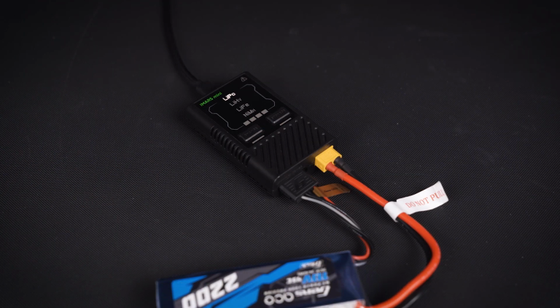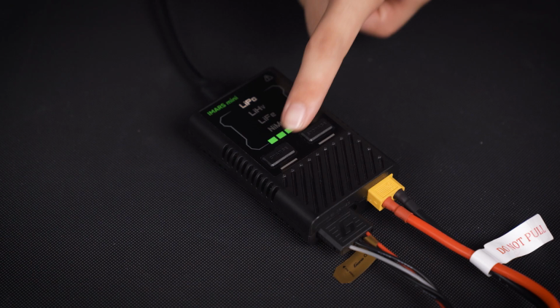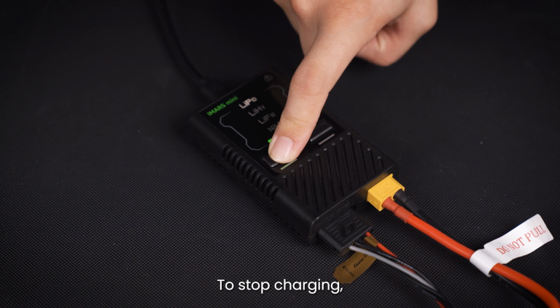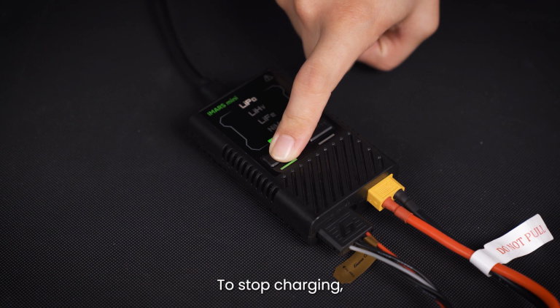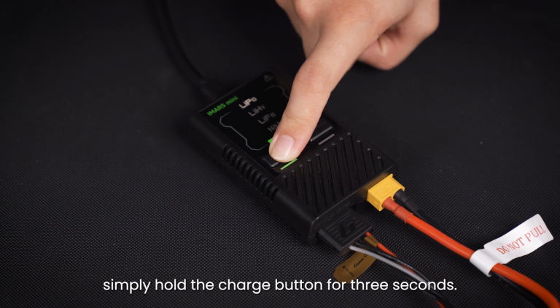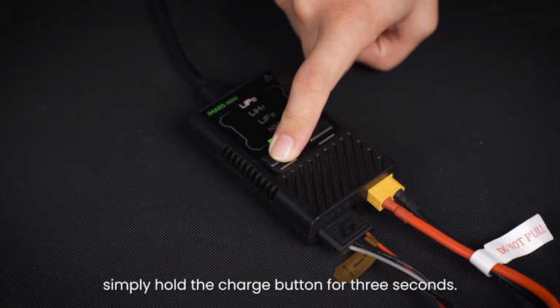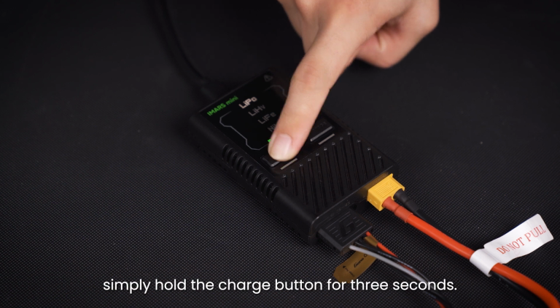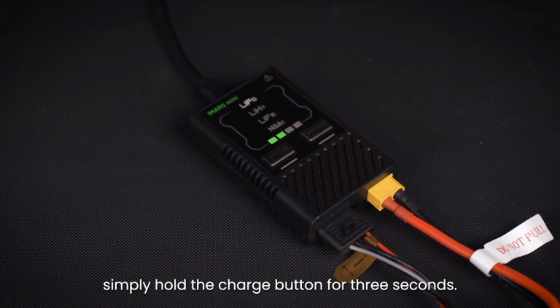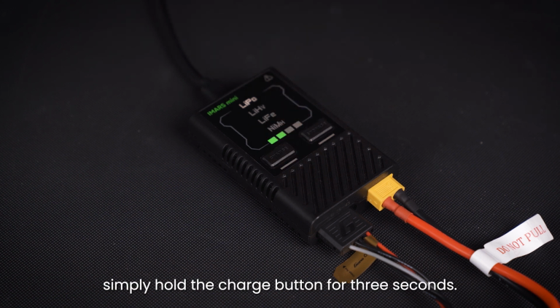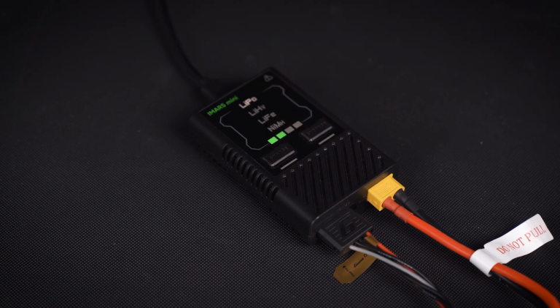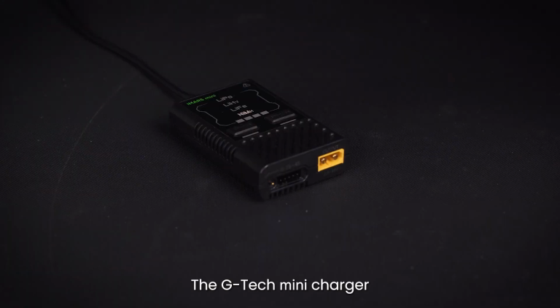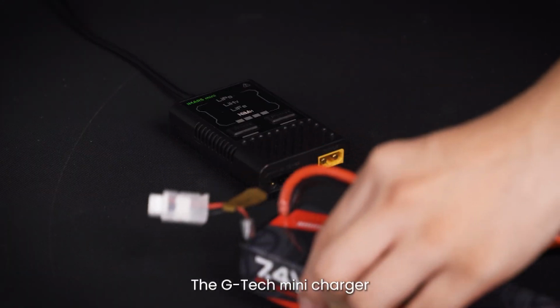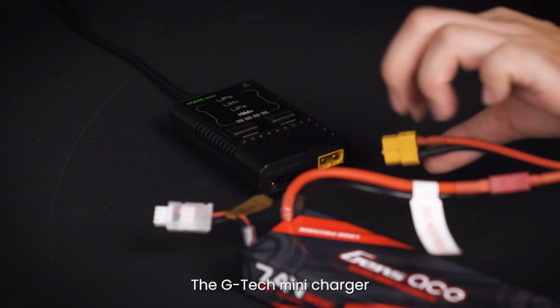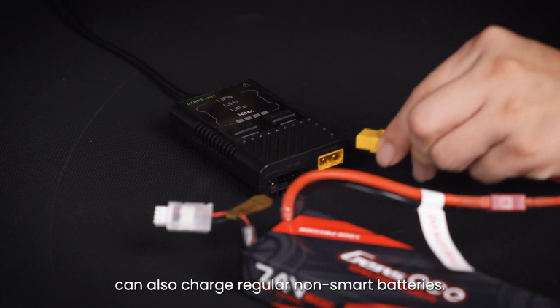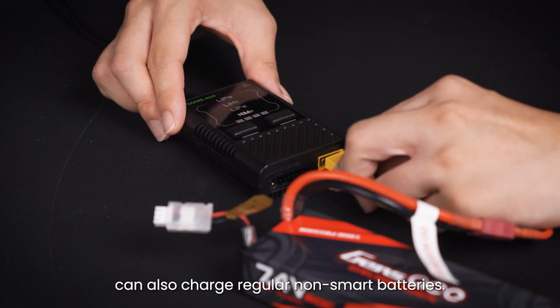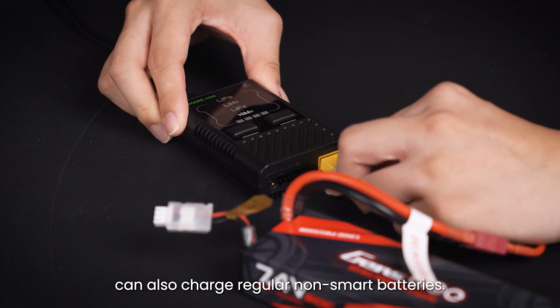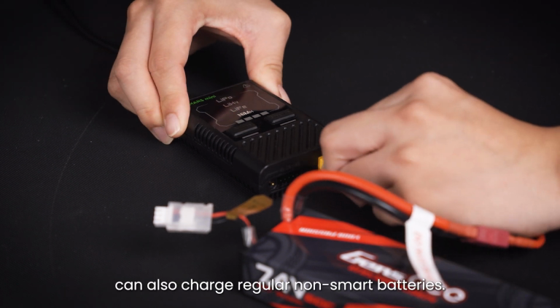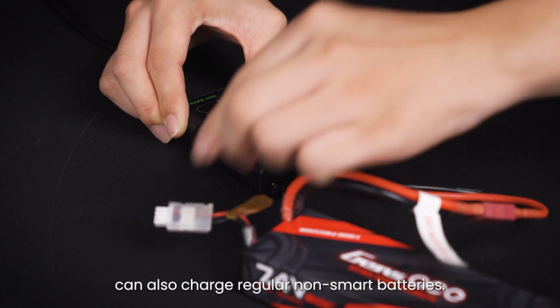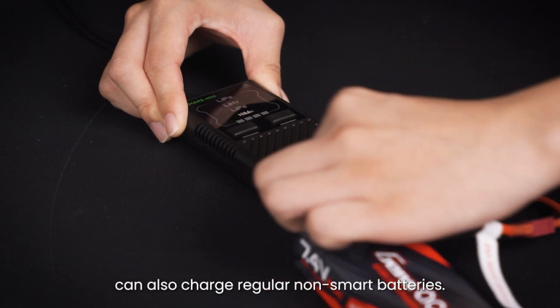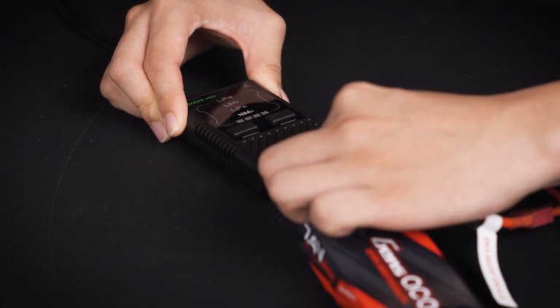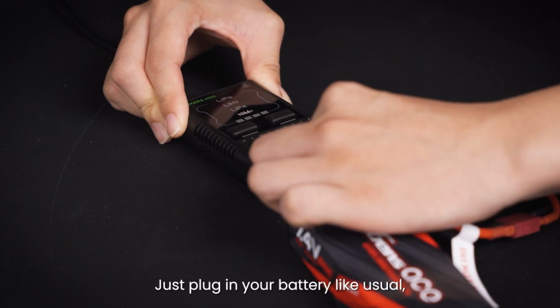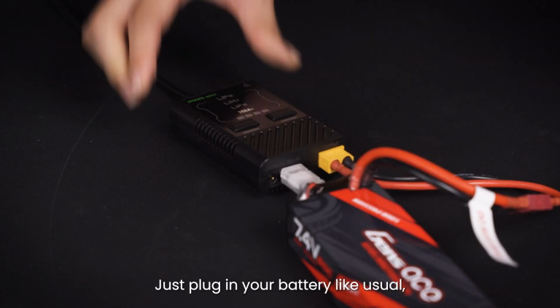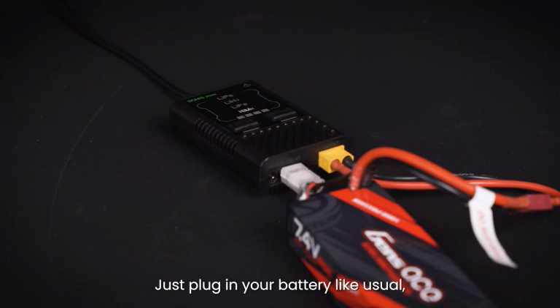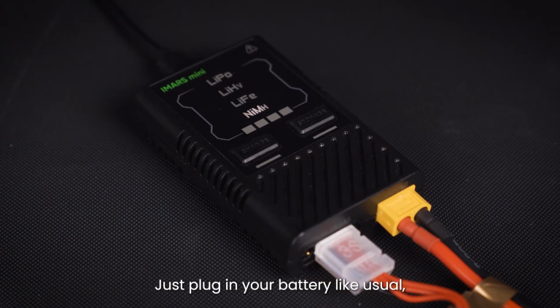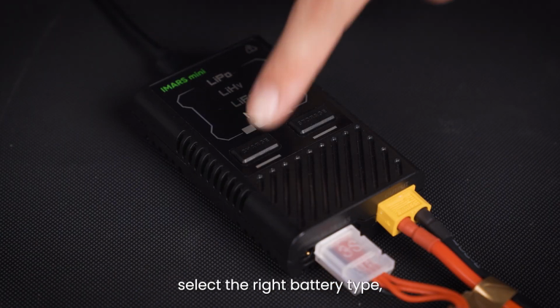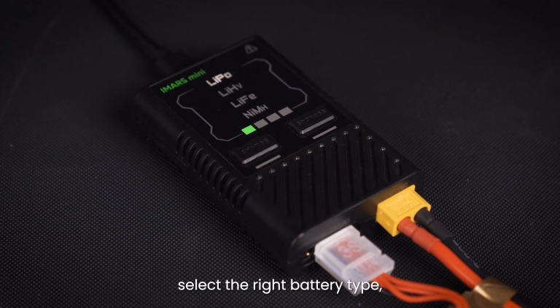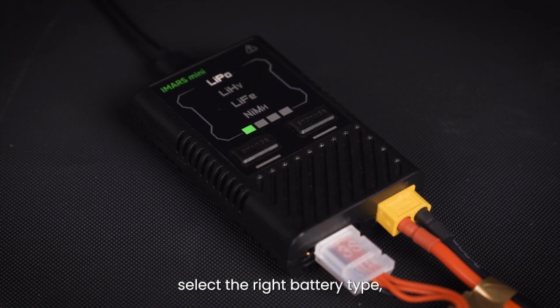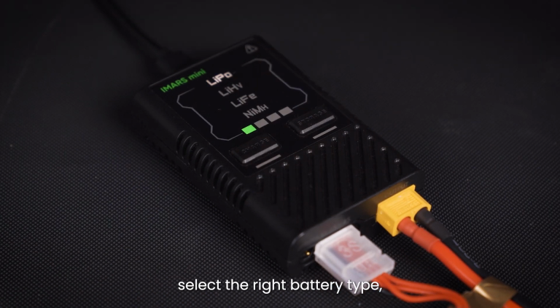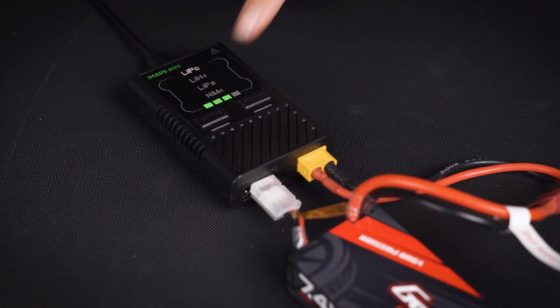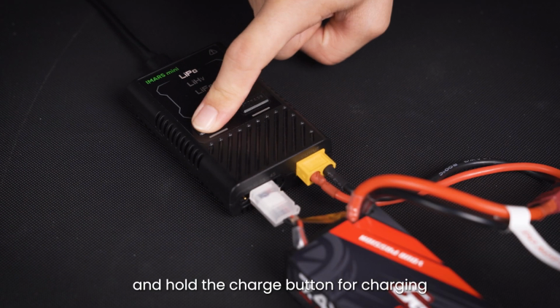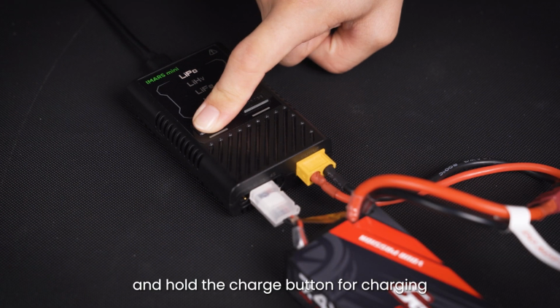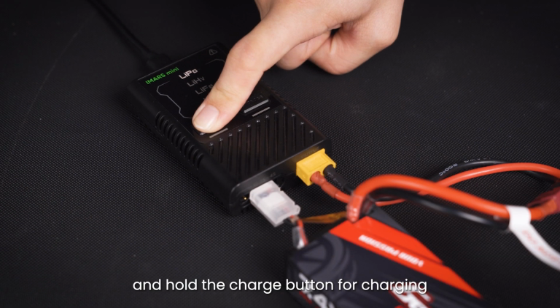Upon connection, the charger emits five beeps and initiates auto charging, indicated by a blinking charge light. To stop charging, simply hold the charge button for three seconds. The Gtech Mini charger can also charge regular non-smart batteries — just plug in your battery like usual, select the right battery type, and hold the charge button for charging.